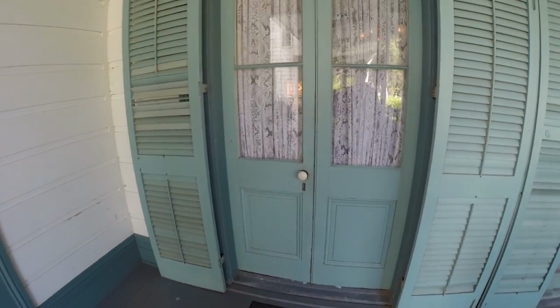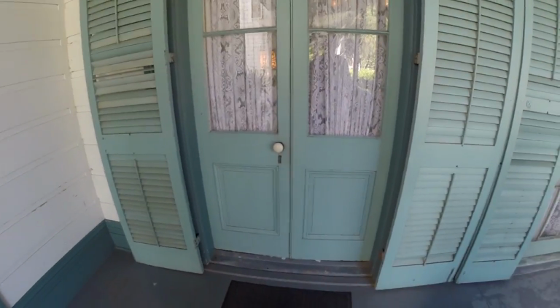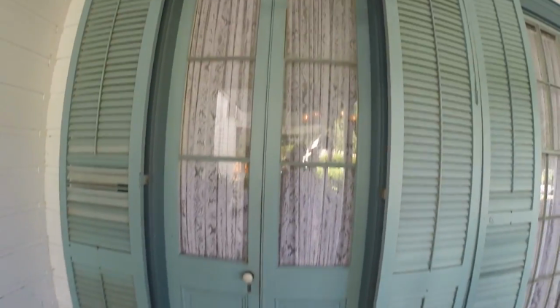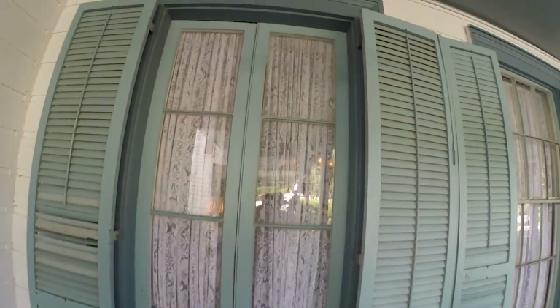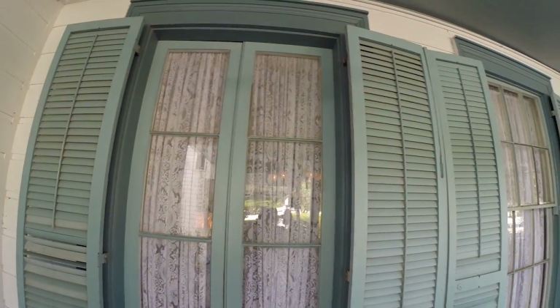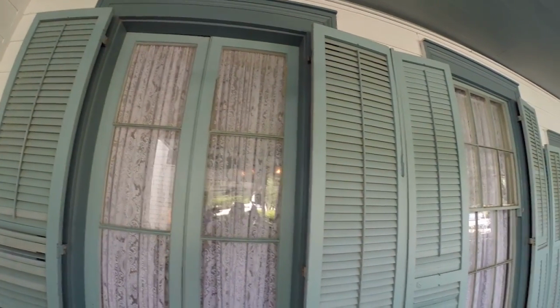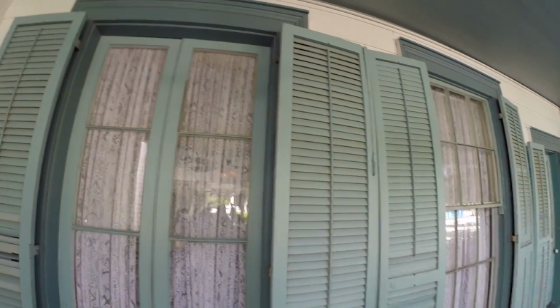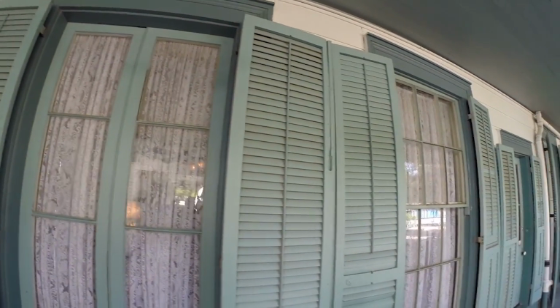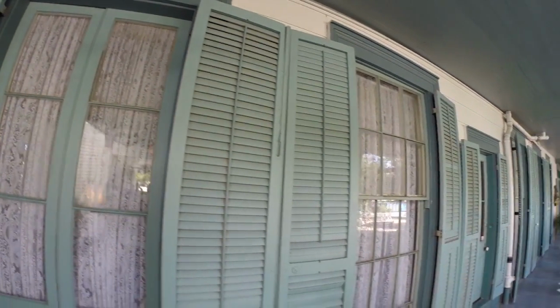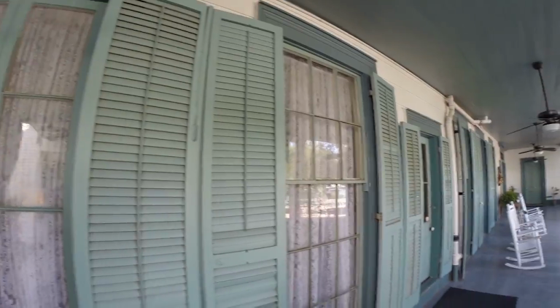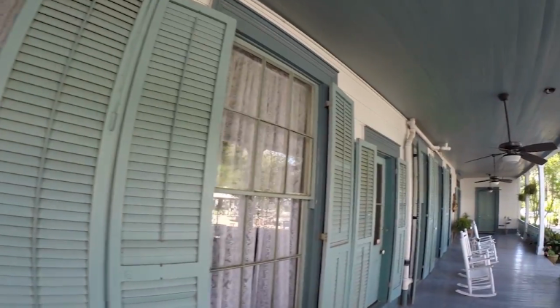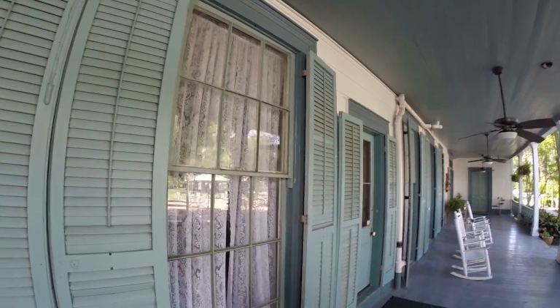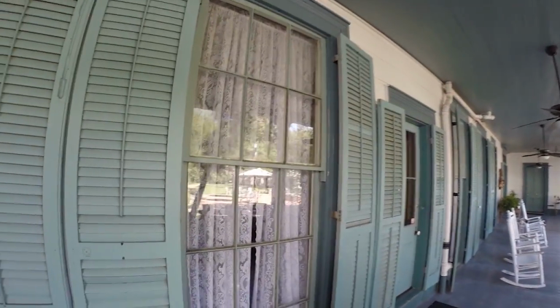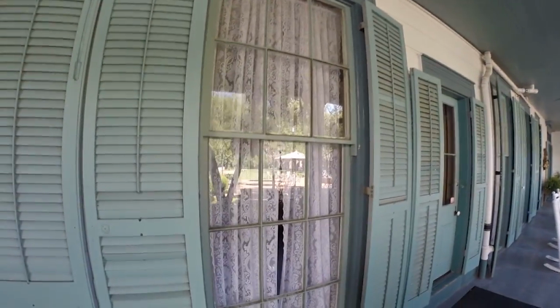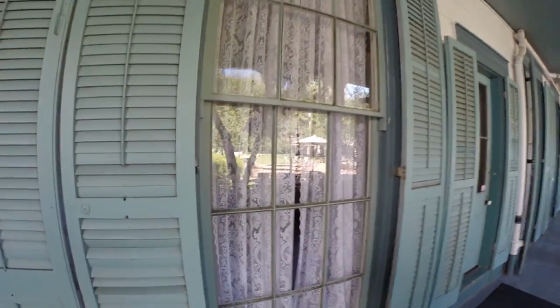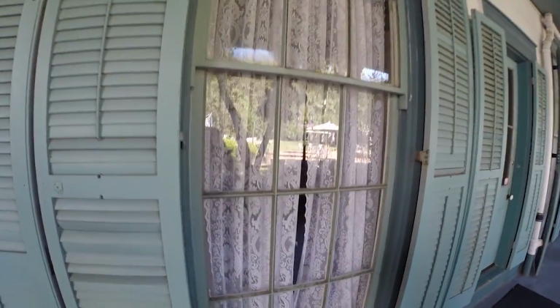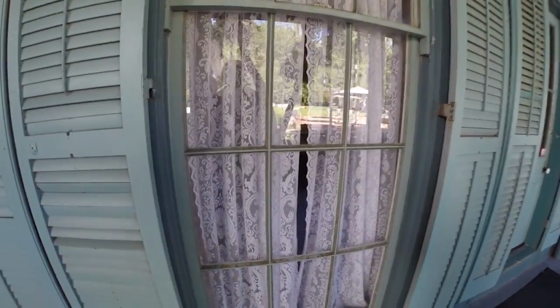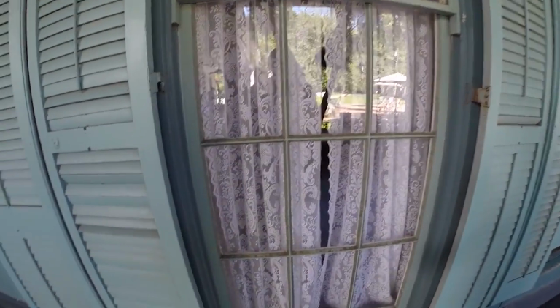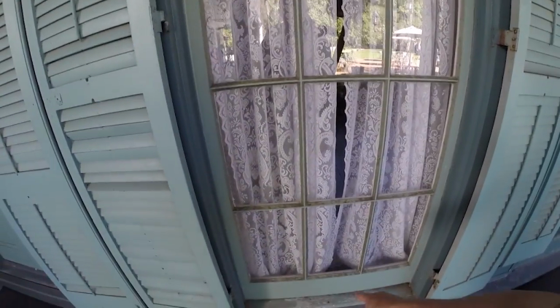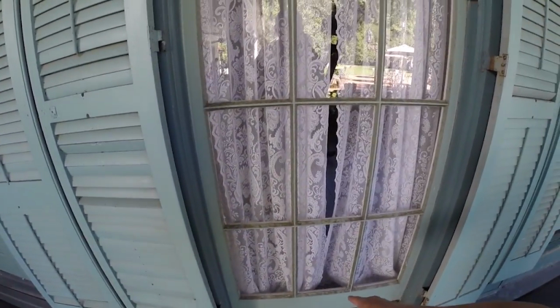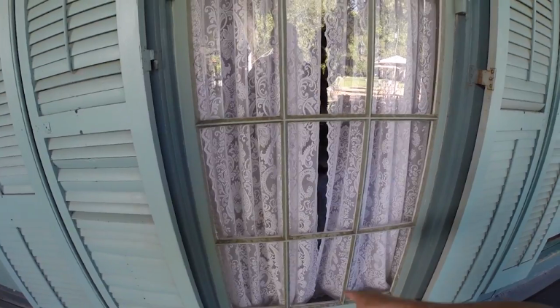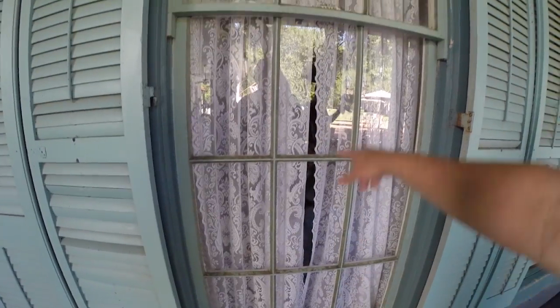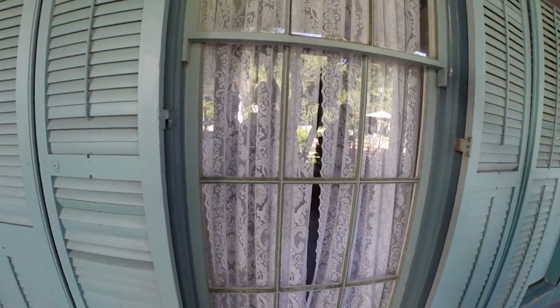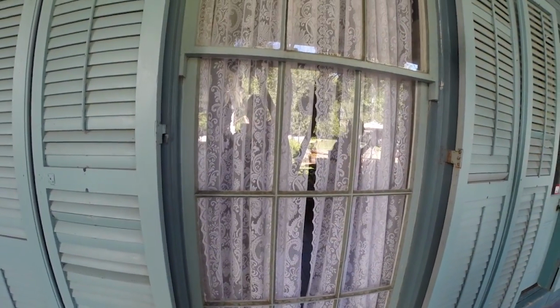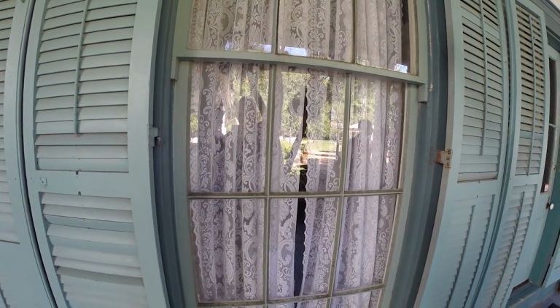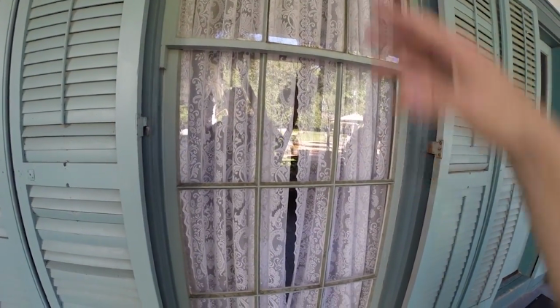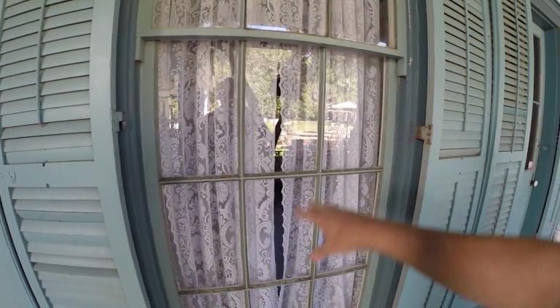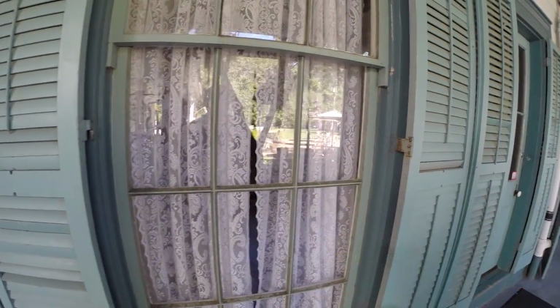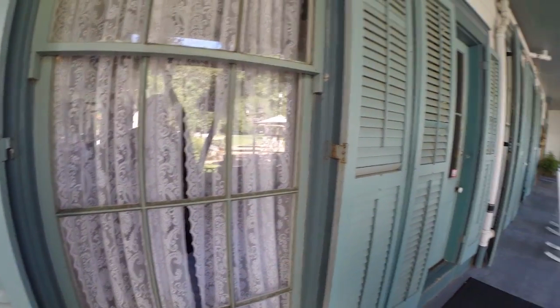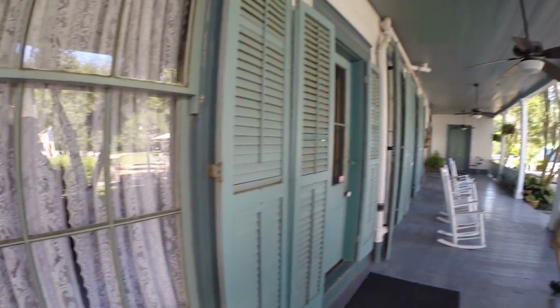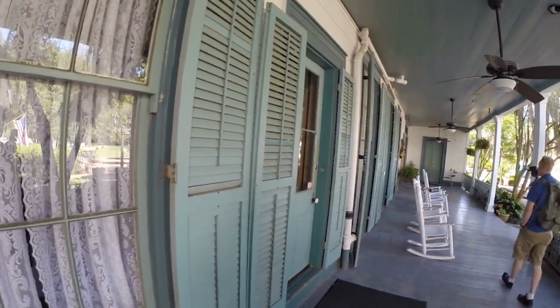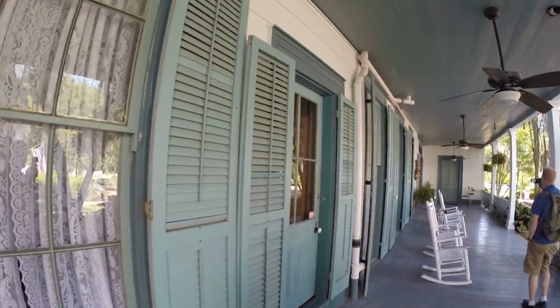You notice most of the doors here go from floor all the way to ceiling. Back in the day there was no air conditioning, so you had to have air moving through. All these windows will open all the way up, allowing air to come through — storm shutters as well.